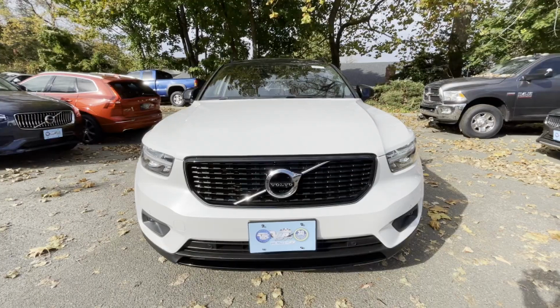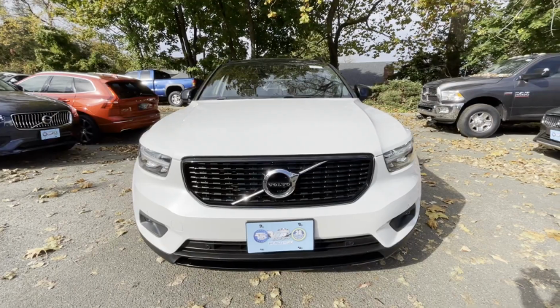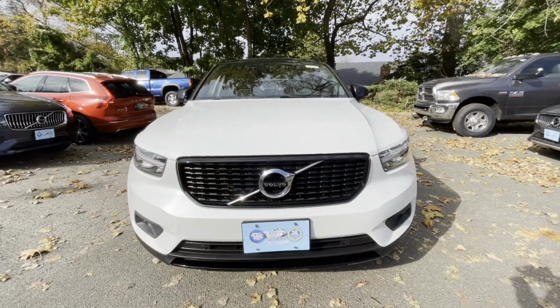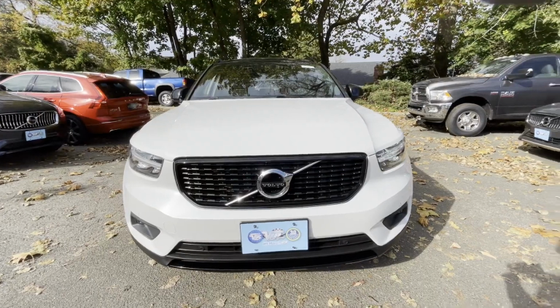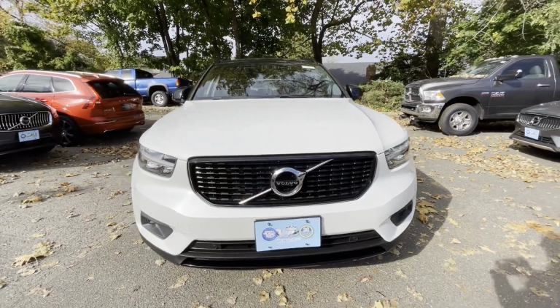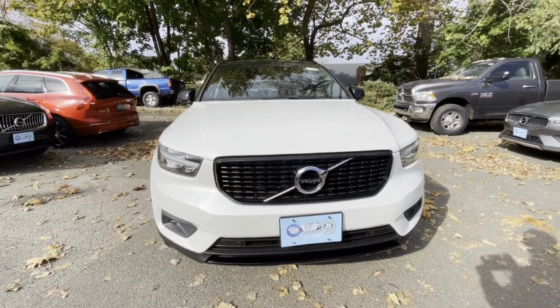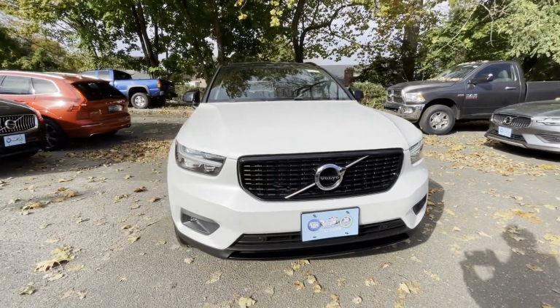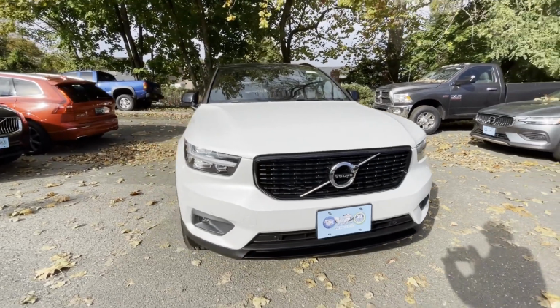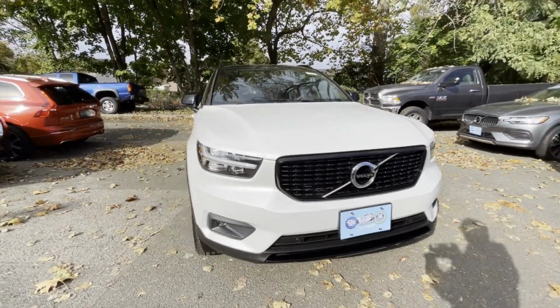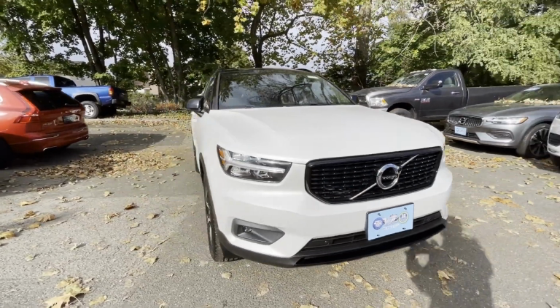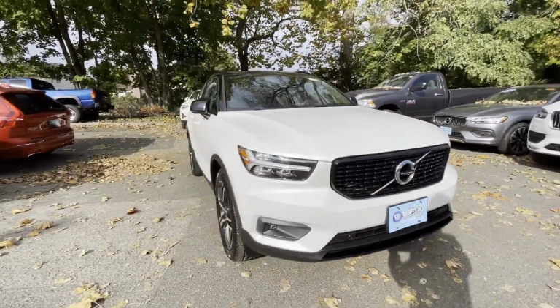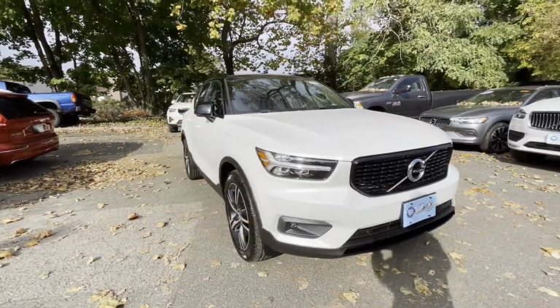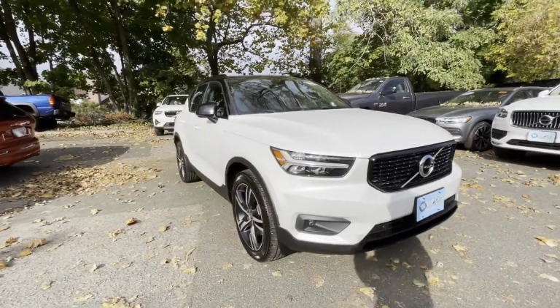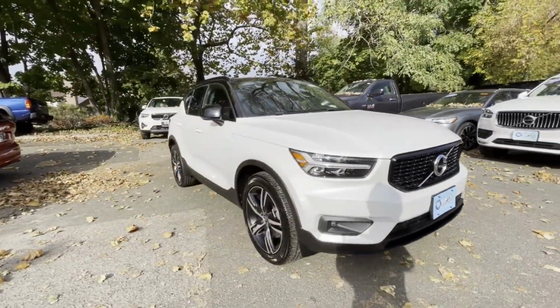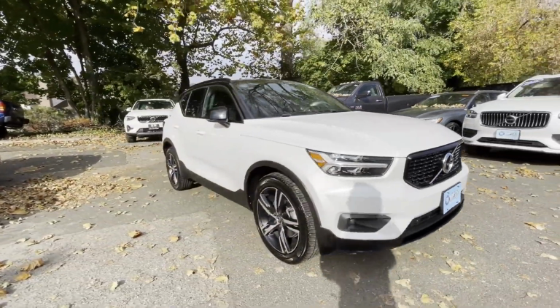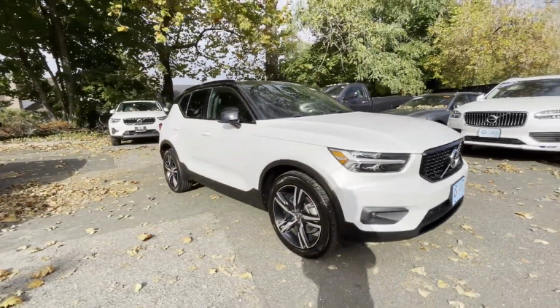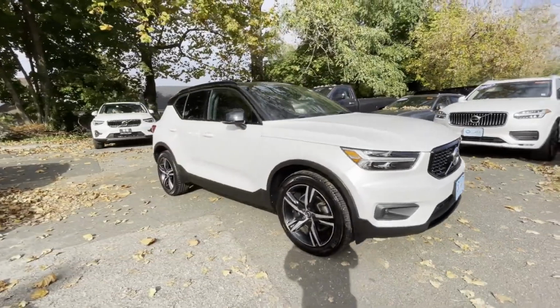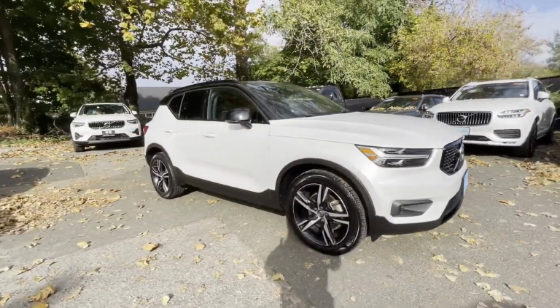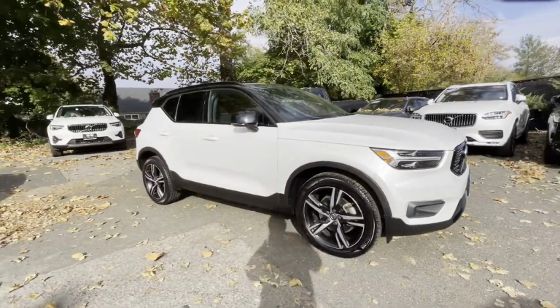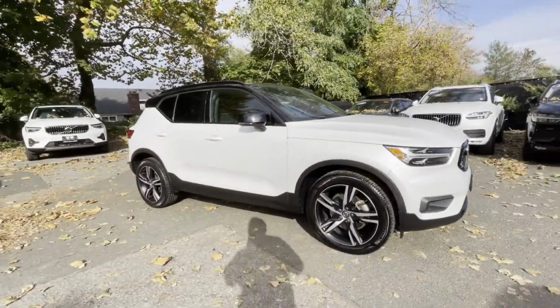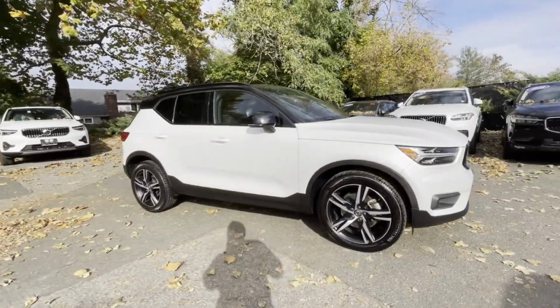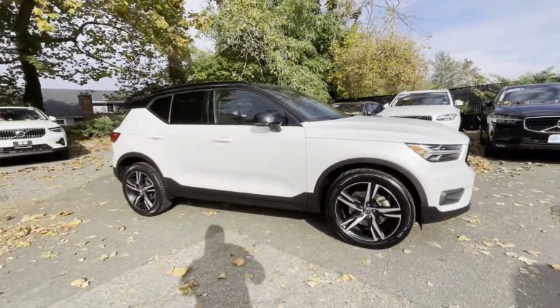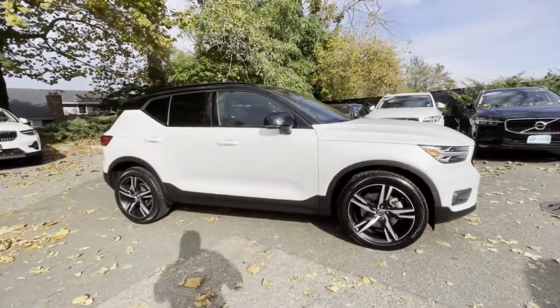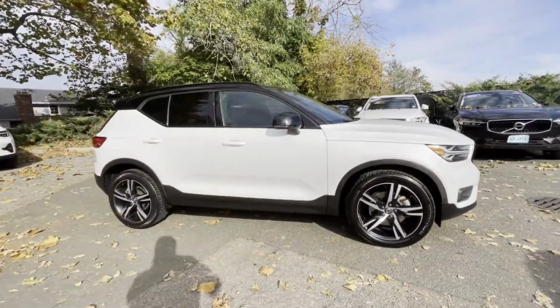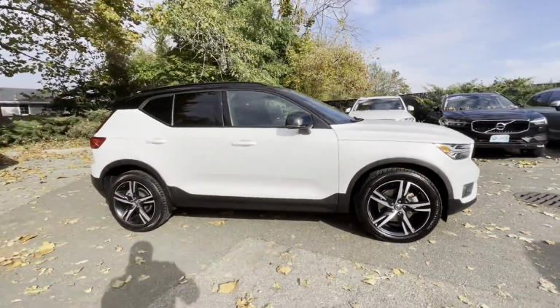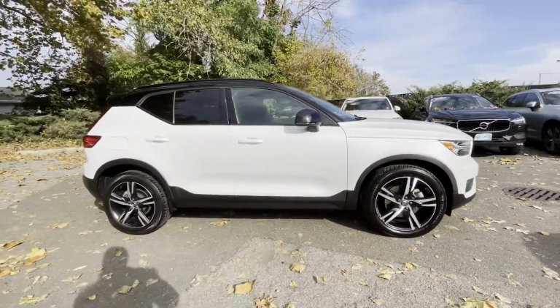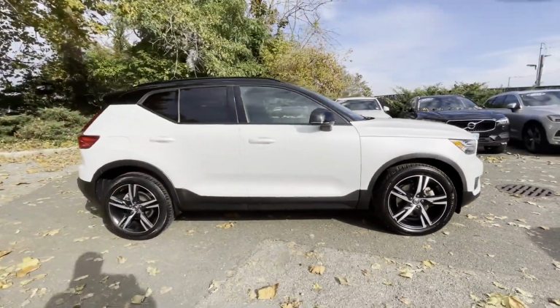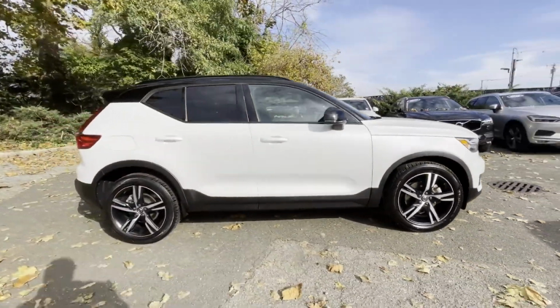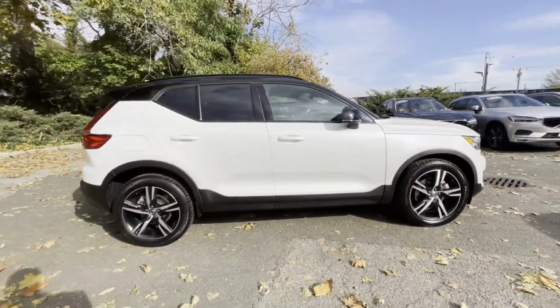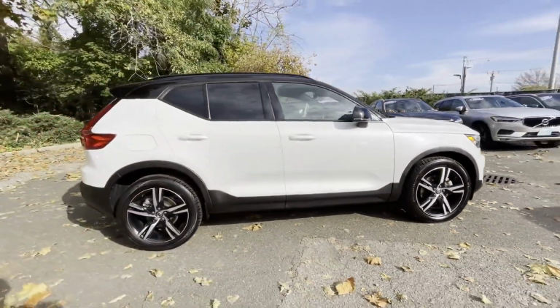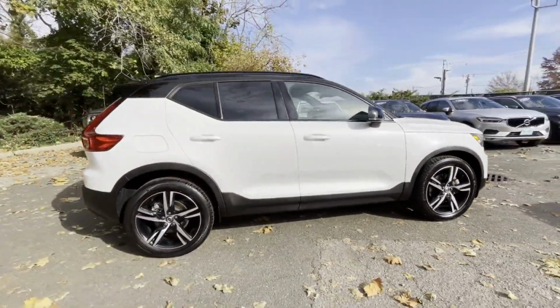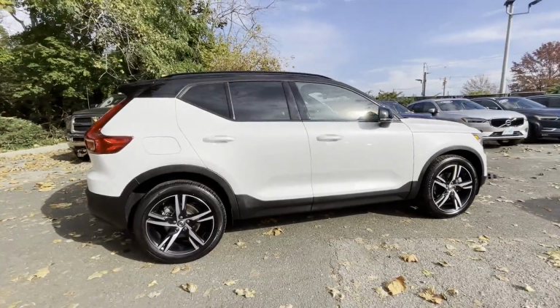2021 Volvo XC40 with less than 19,000 miles on the odometer. This SUV offers space as well as power and performance.